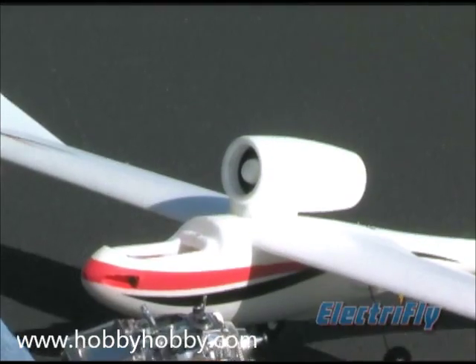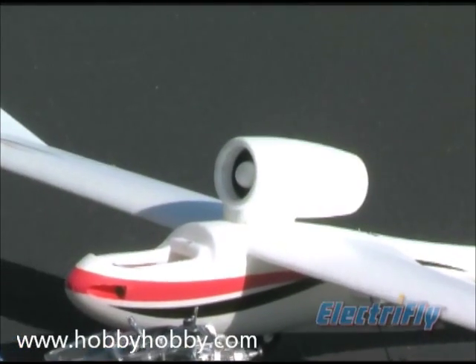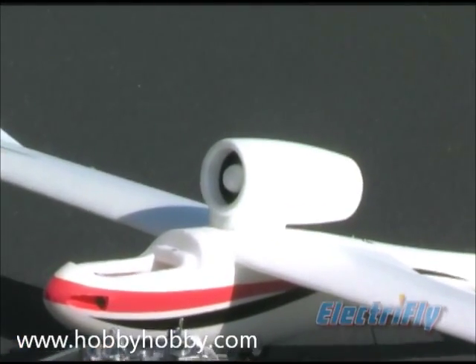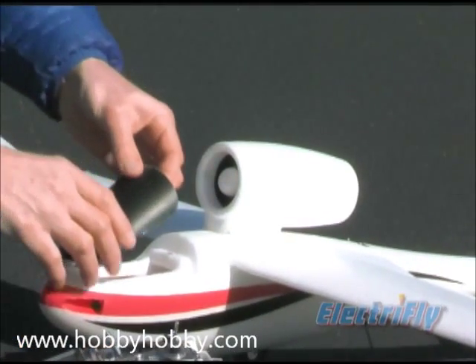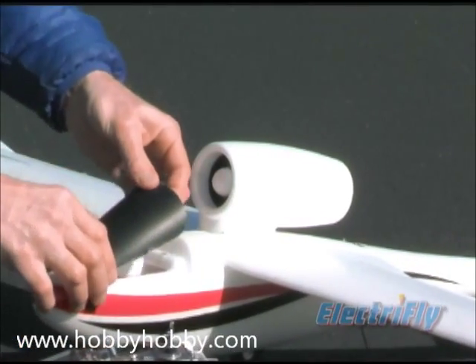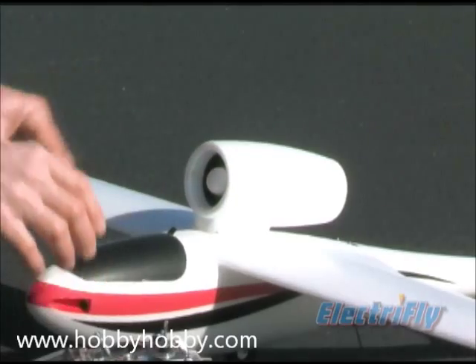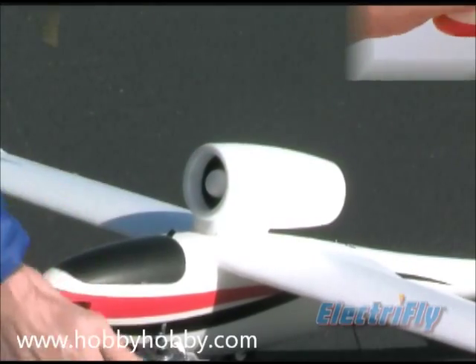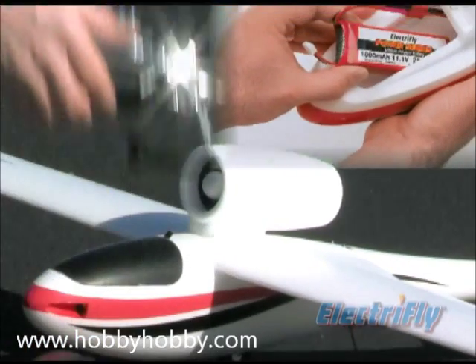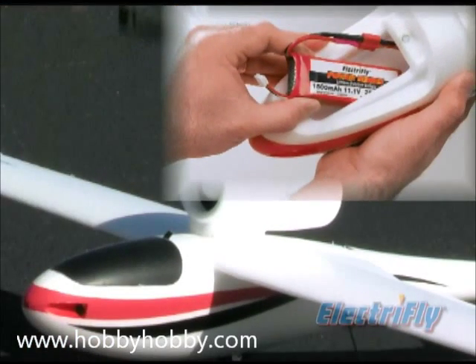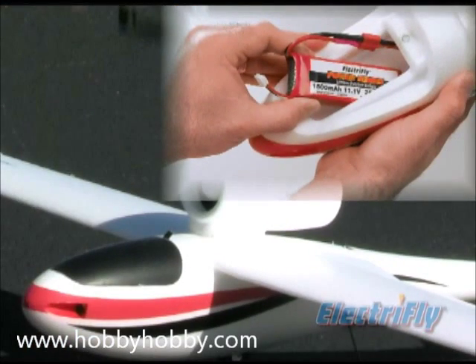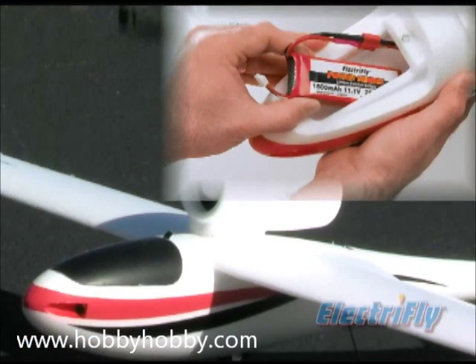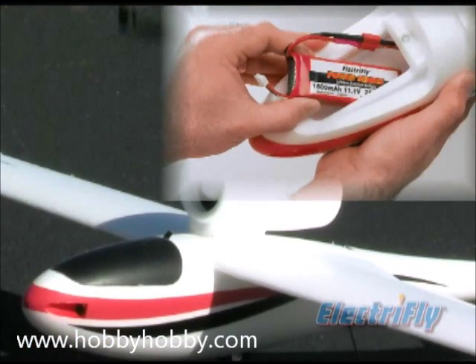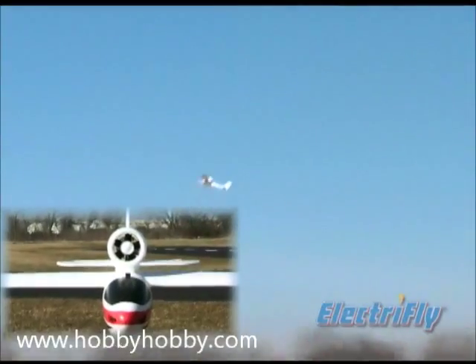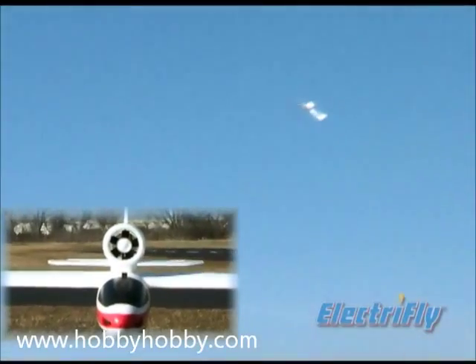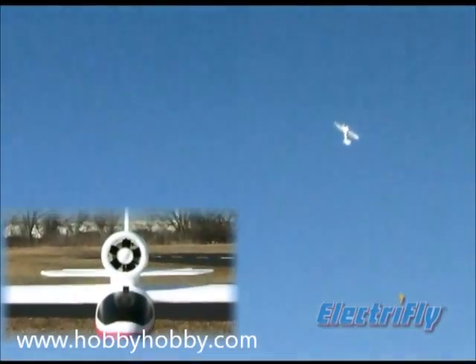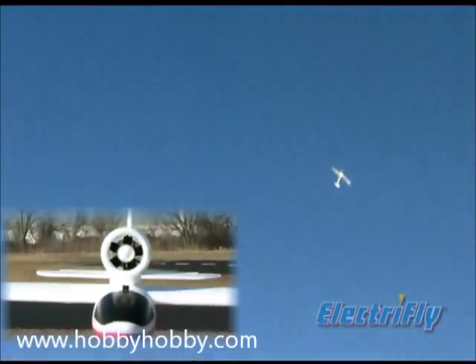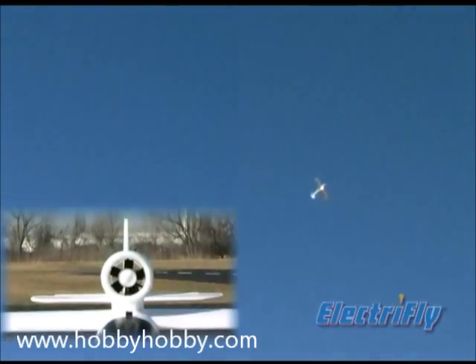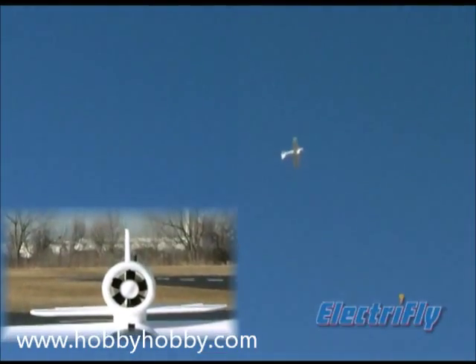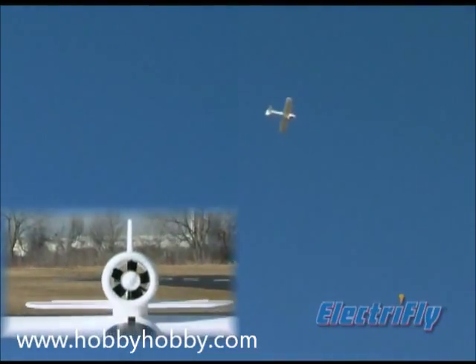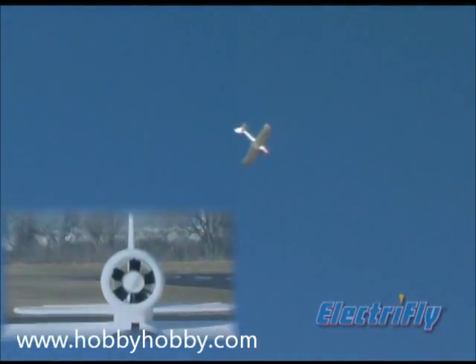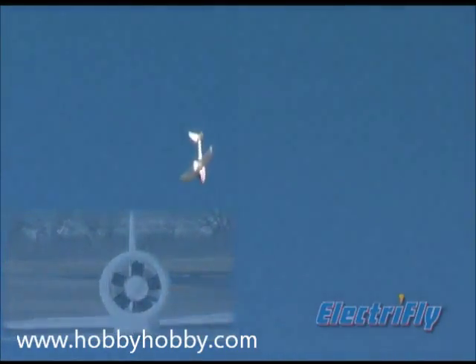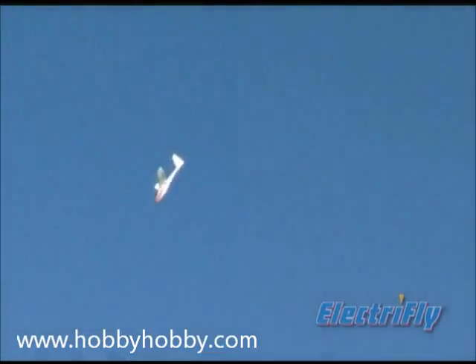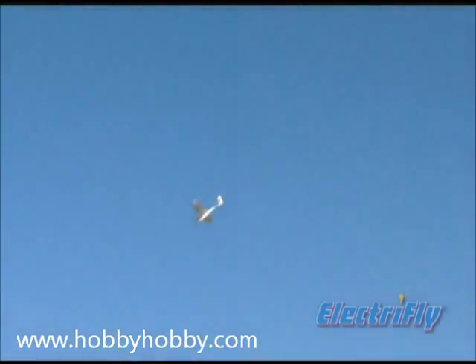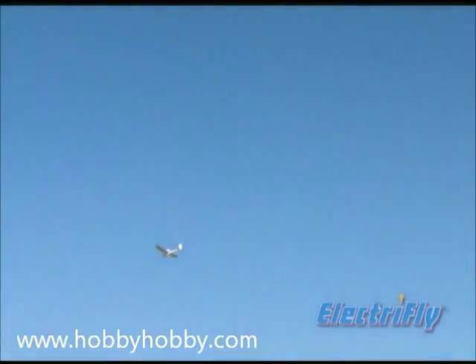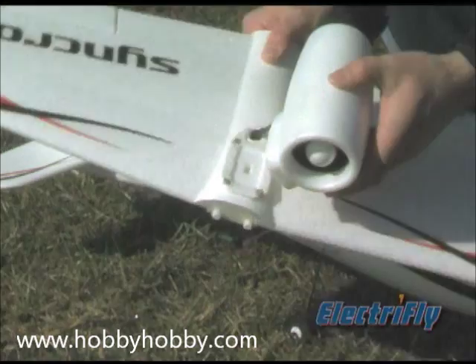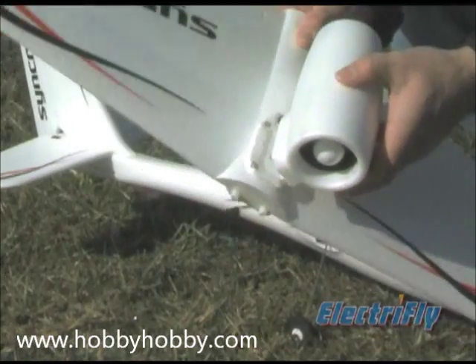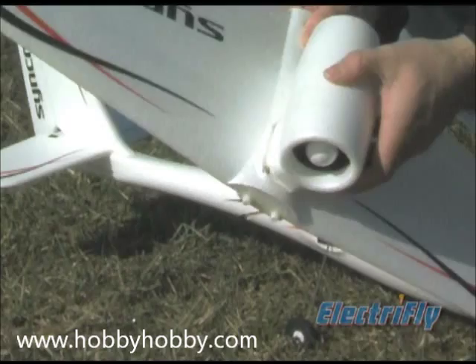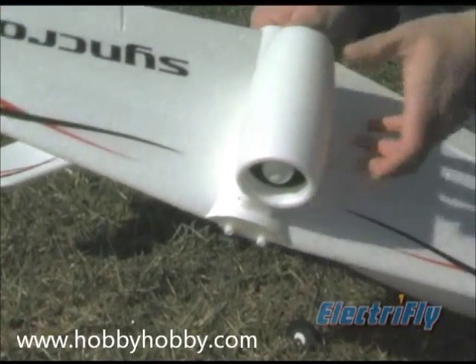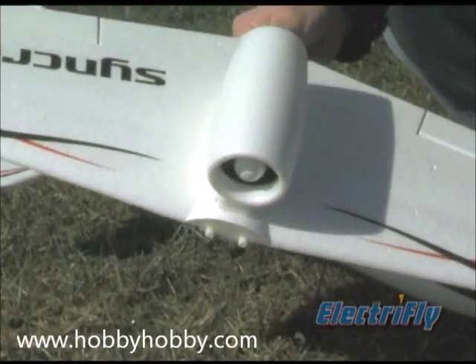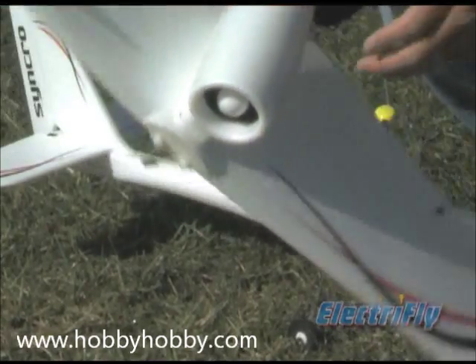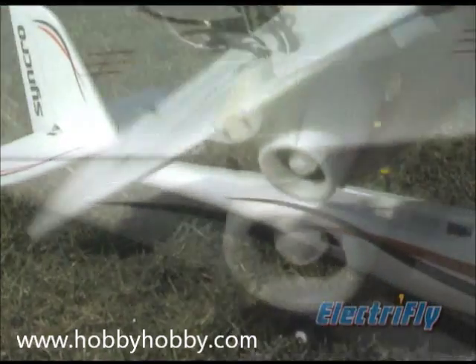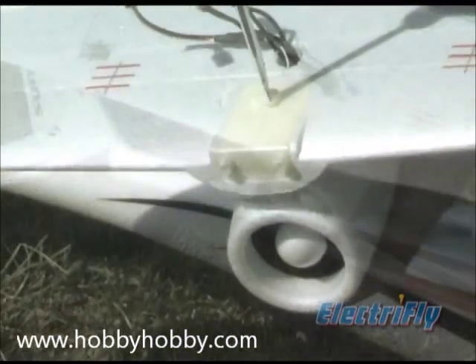This magnetically secured hatch gives you quick access to a large onboard battery compartment. A high-performance ducted fan unit powers the Synchro through maneuvers, housed in a foam pod that attaches to the fuselage with magnets and a bolt.